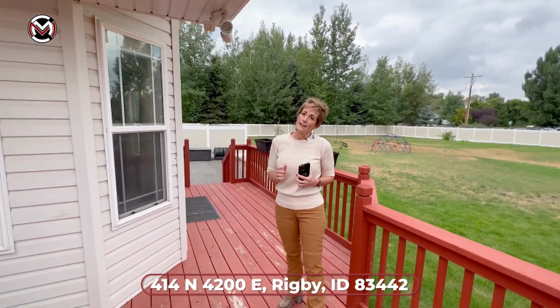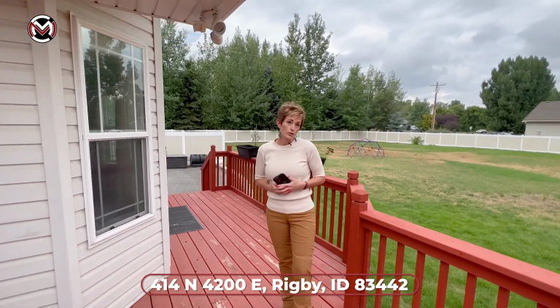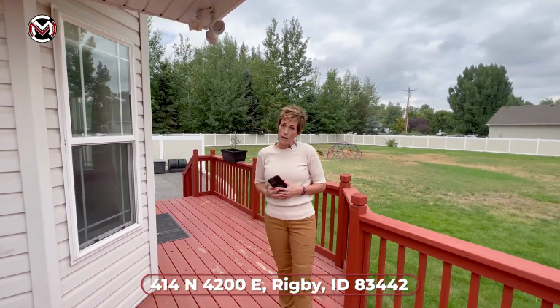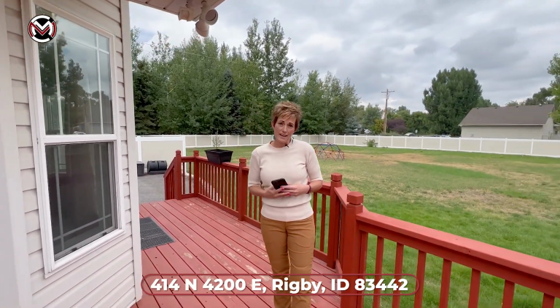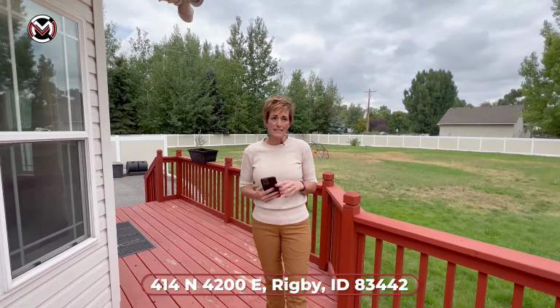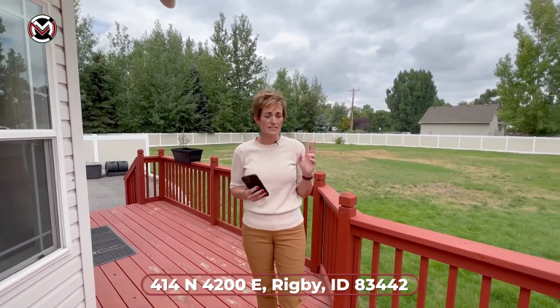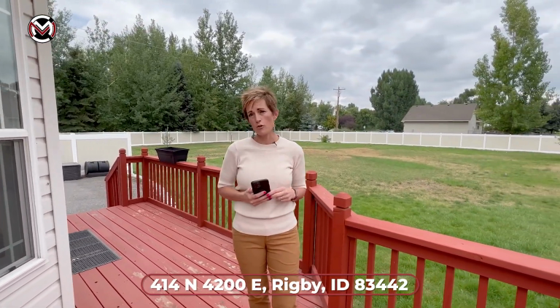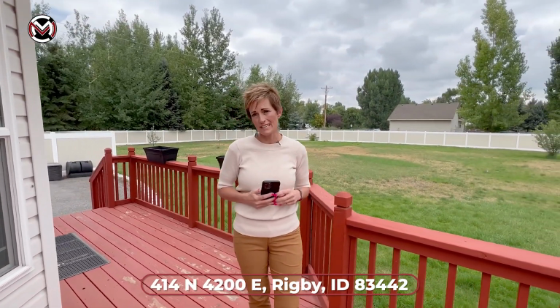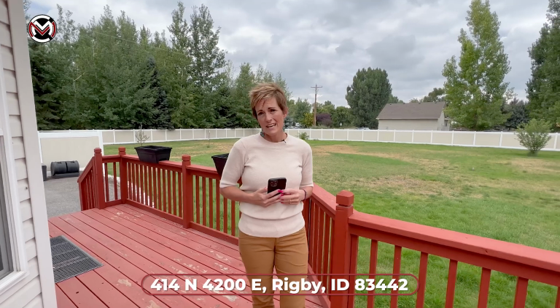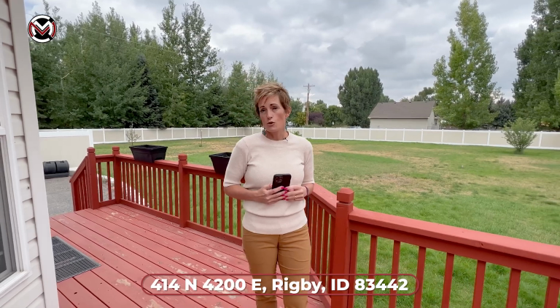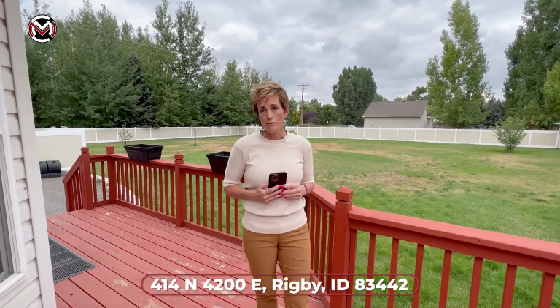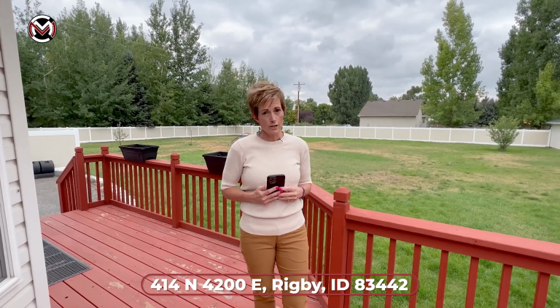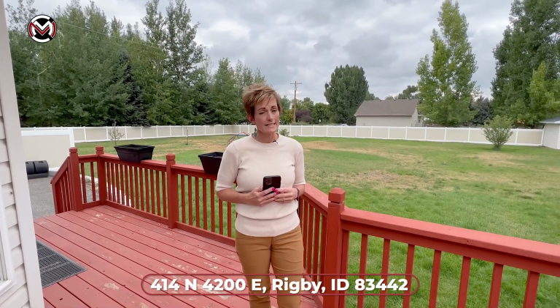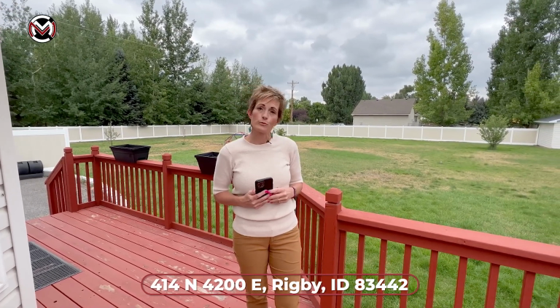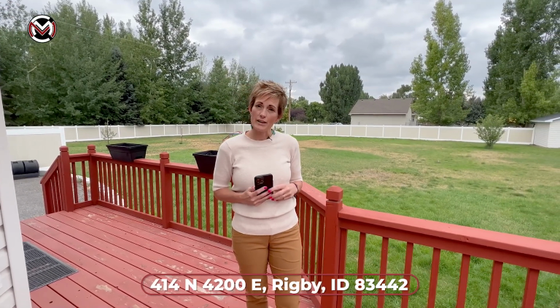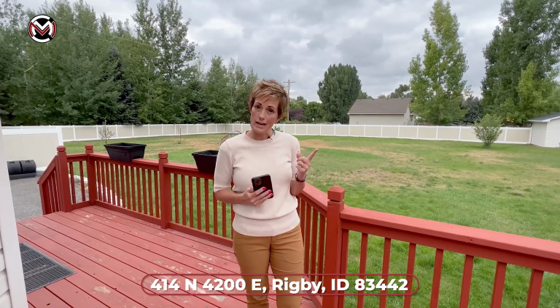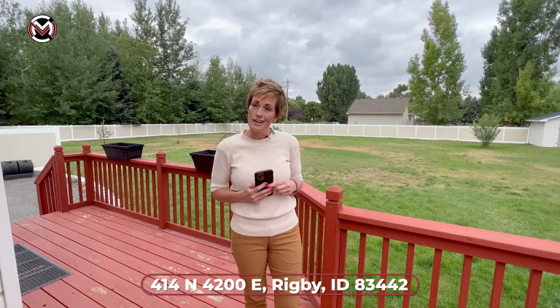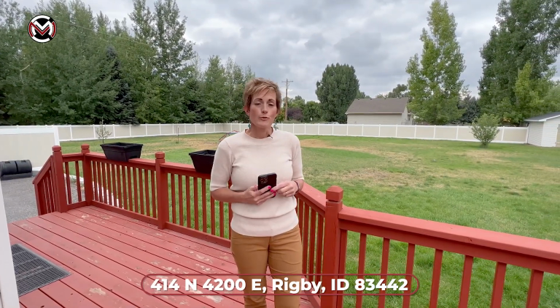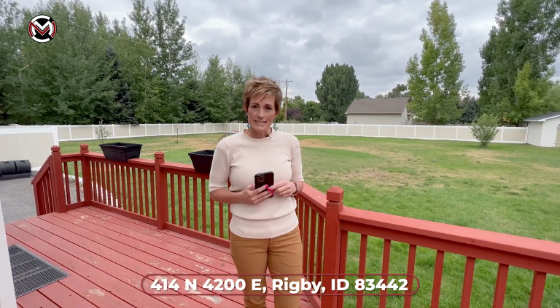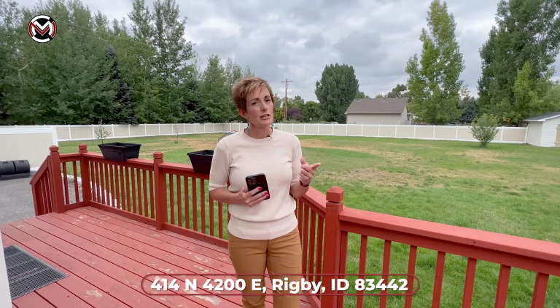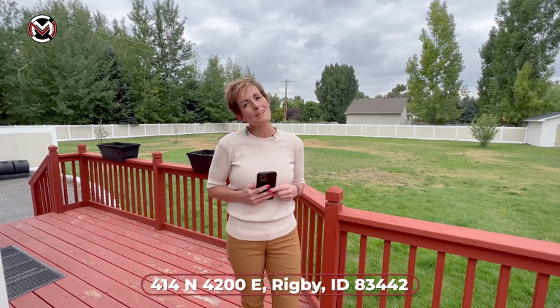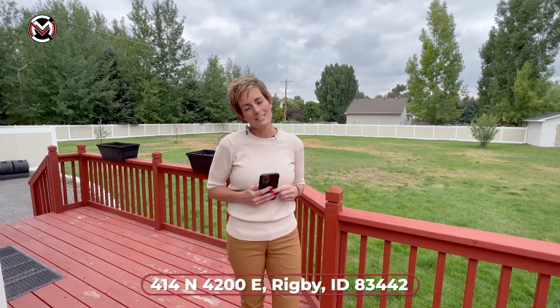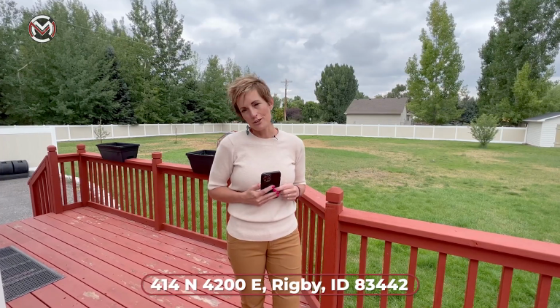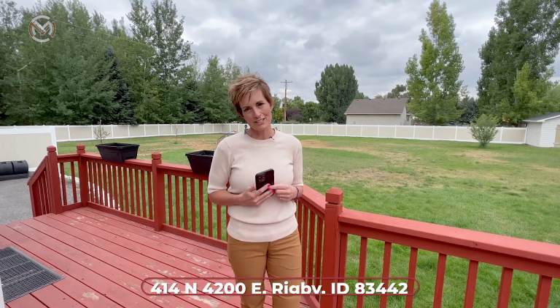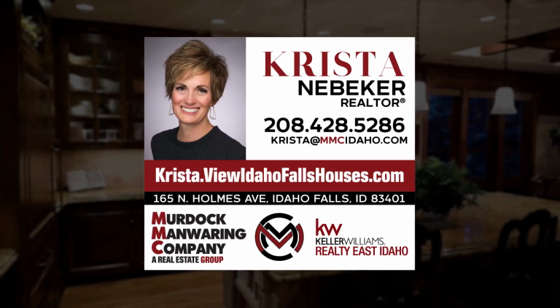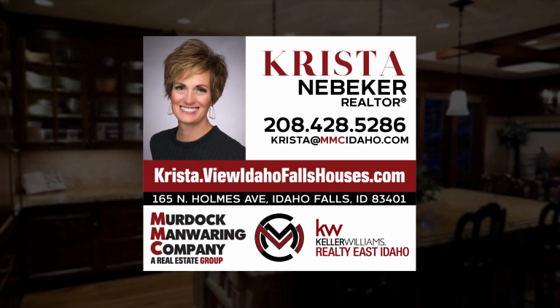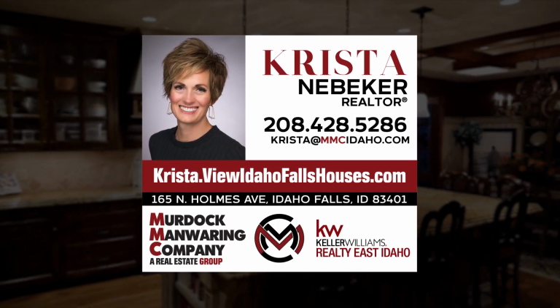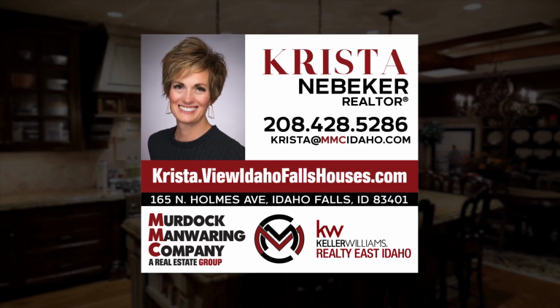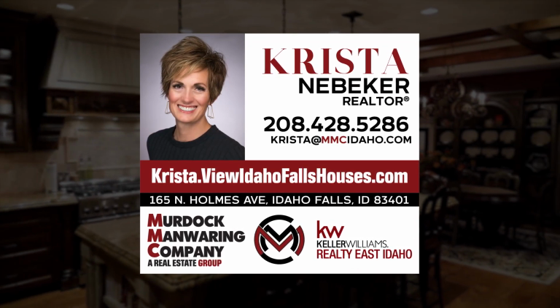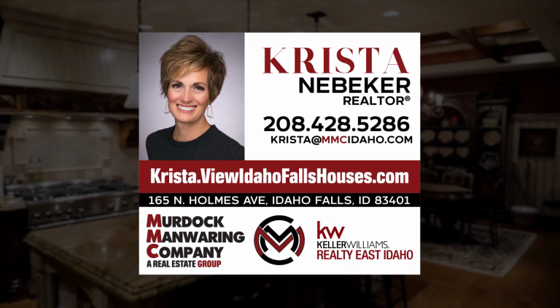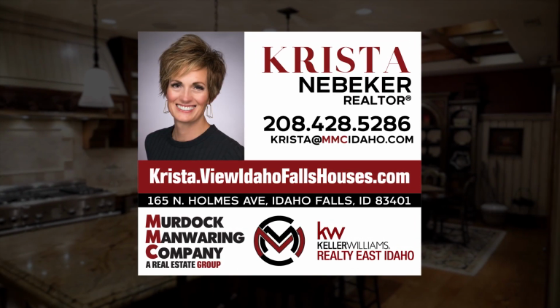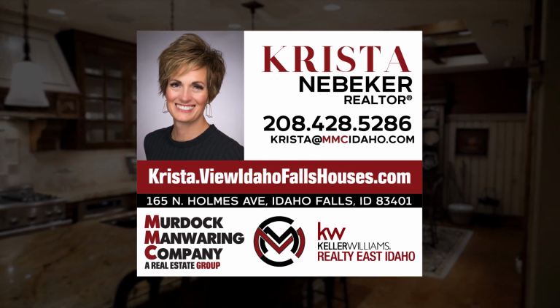This is a great property. Again, this is at 414 North, 4200 East, out here in Rigby, Idaho — one acre. If you want to see this, give me a call. My name is Kristen Ebeker. Have a great day, bye!